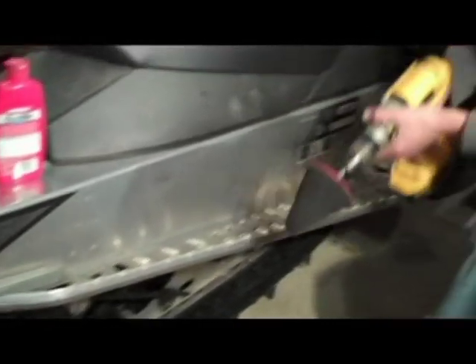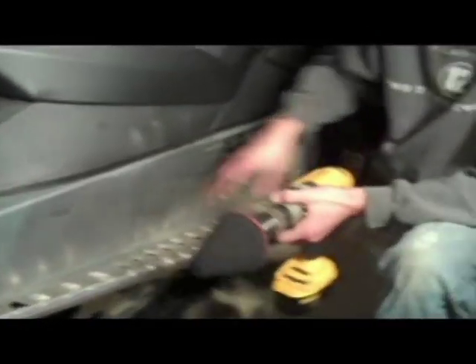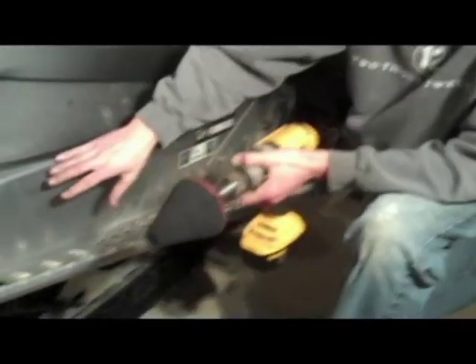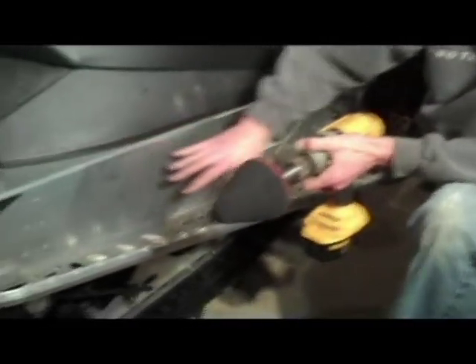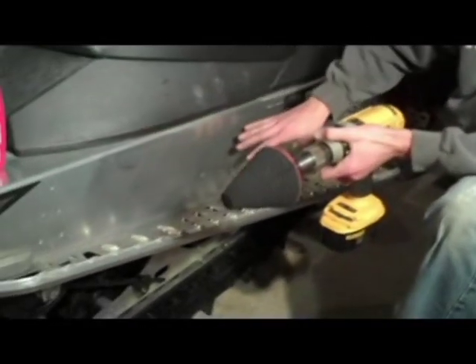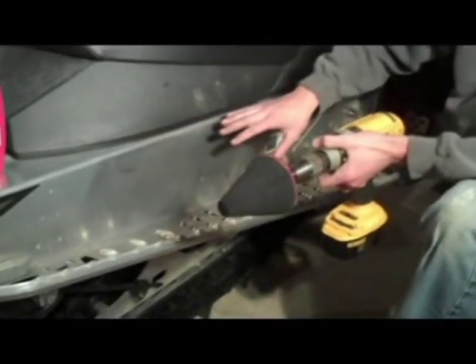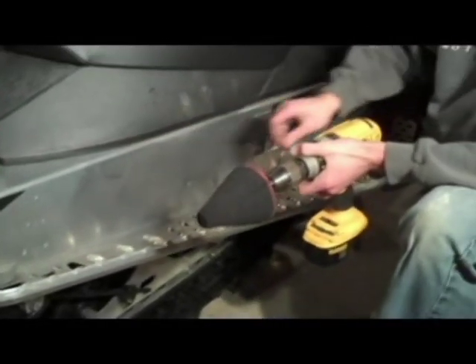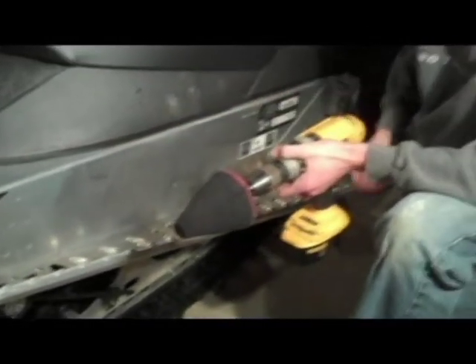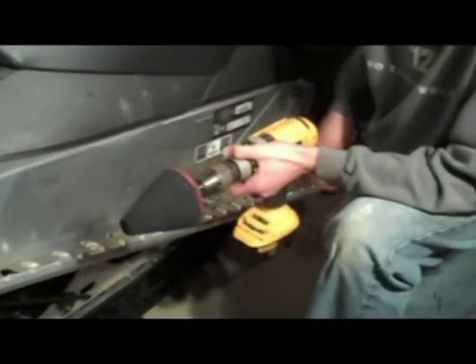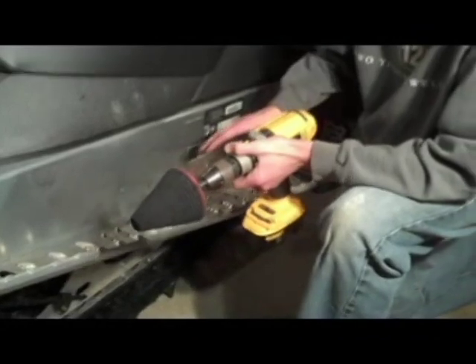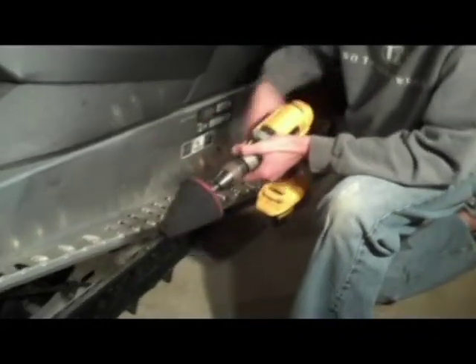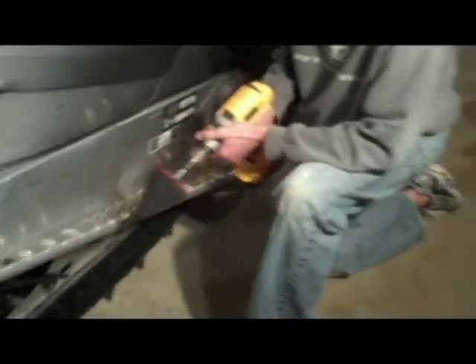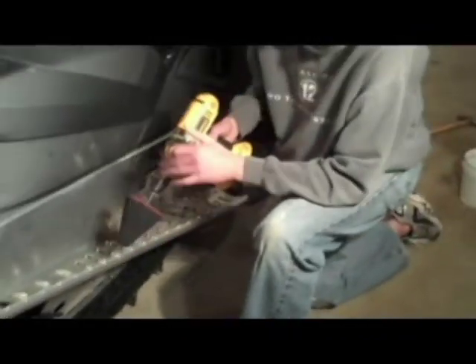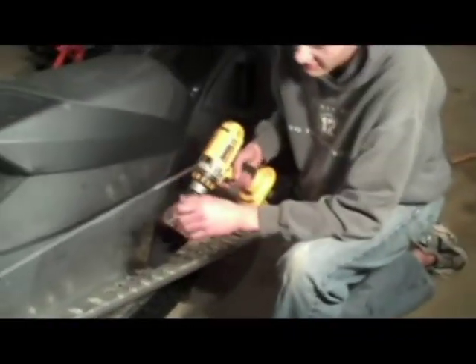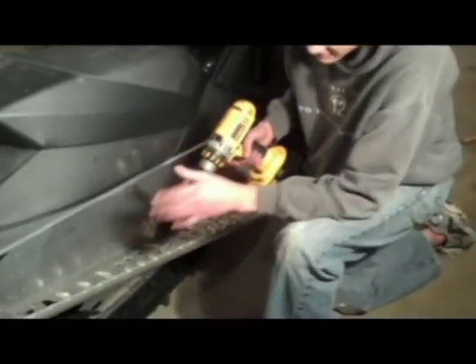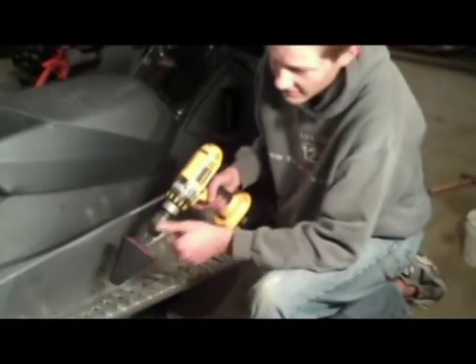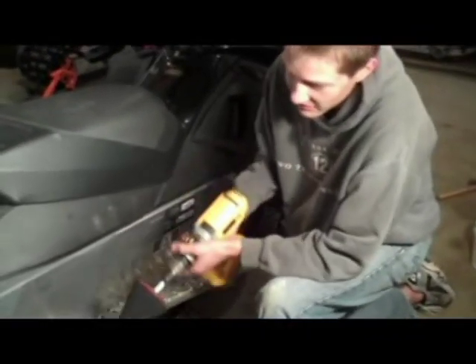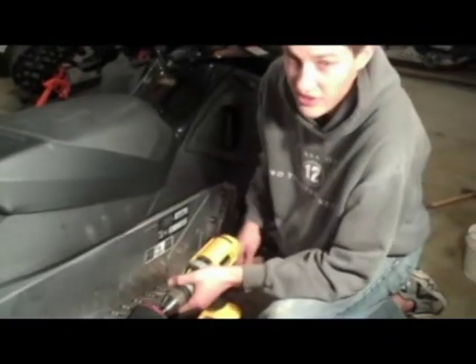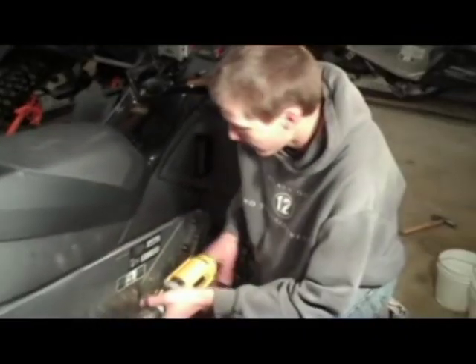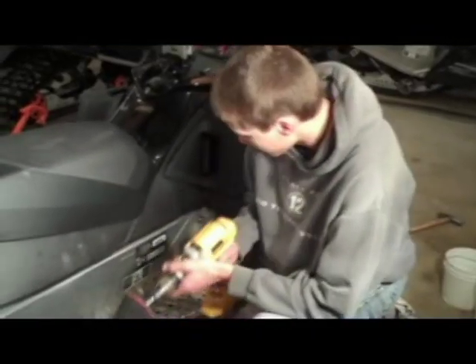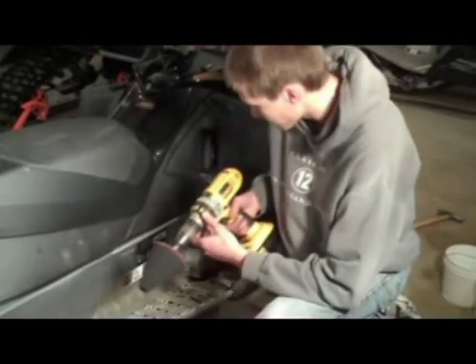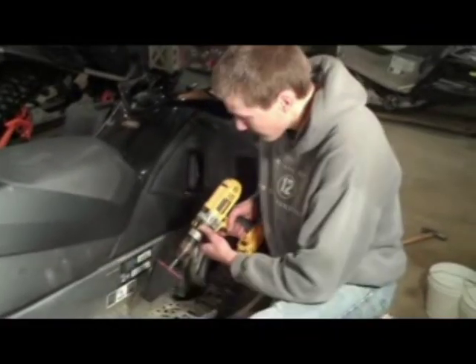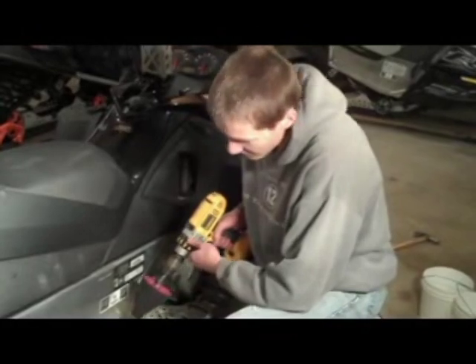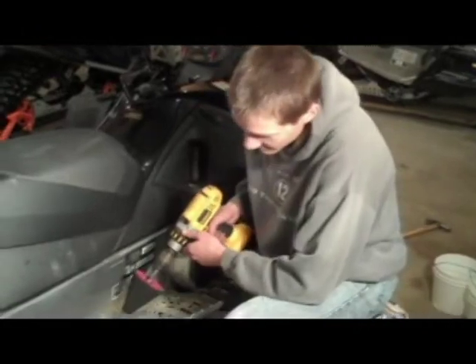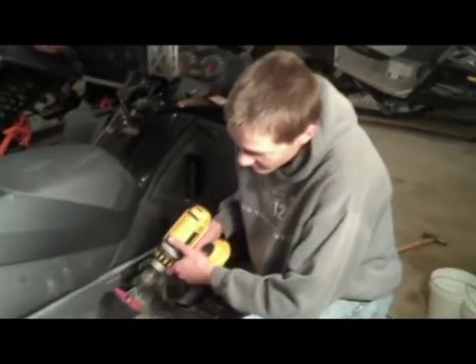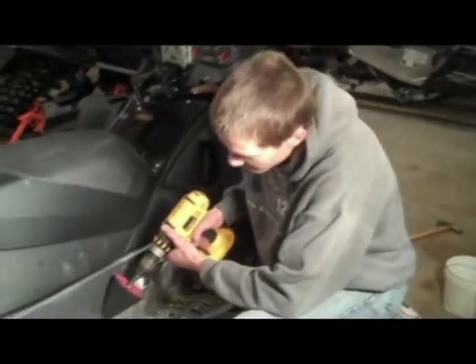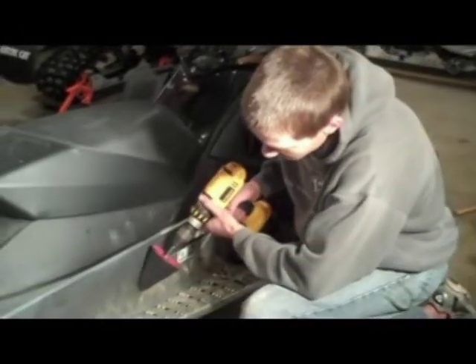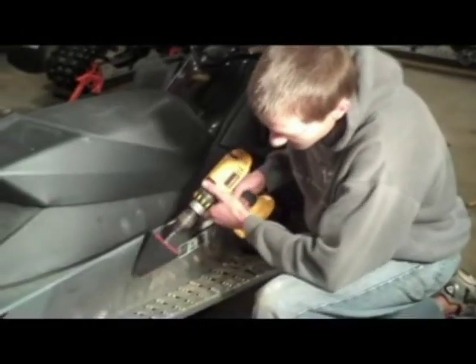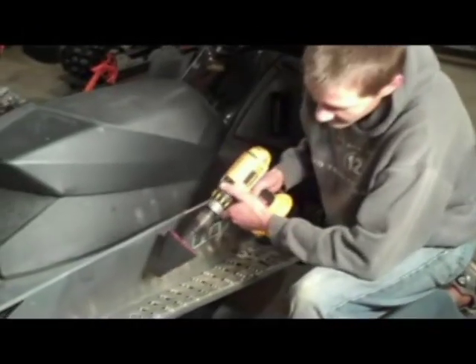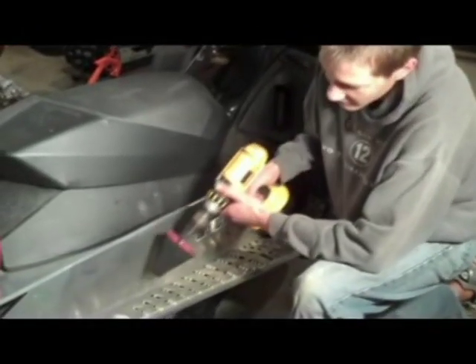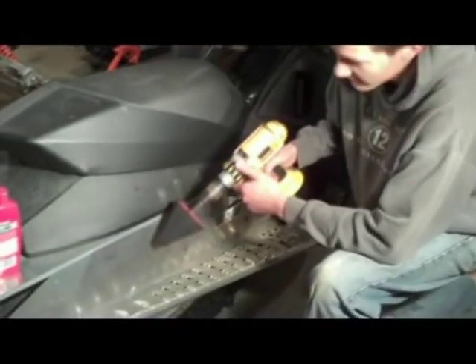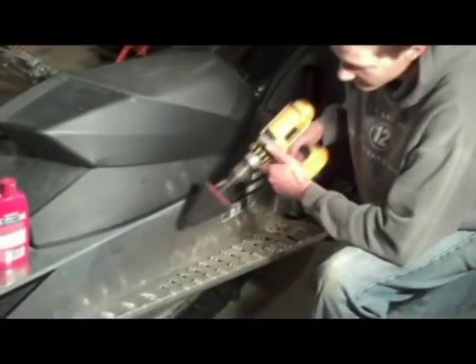You'll see the black residue starting to form where I've already hit. That's what you want — that means that you're getting the polish, and you're getting the stuff that's keeping it from being shiny off. So then from there you're just going to keep working. I like to start in one area and work from there.